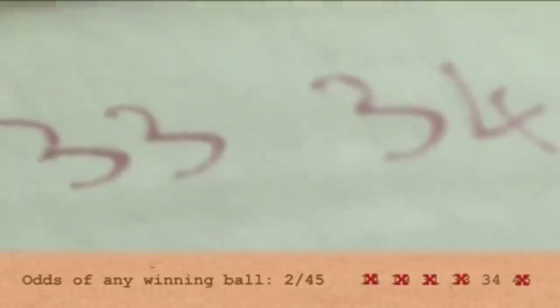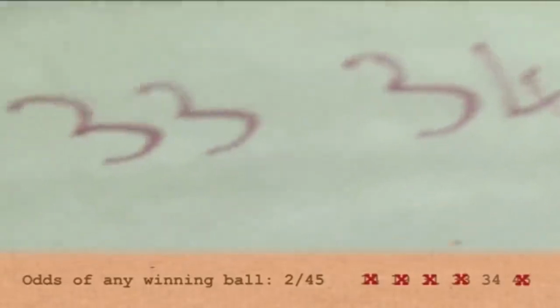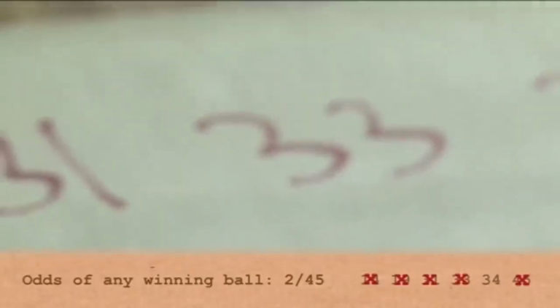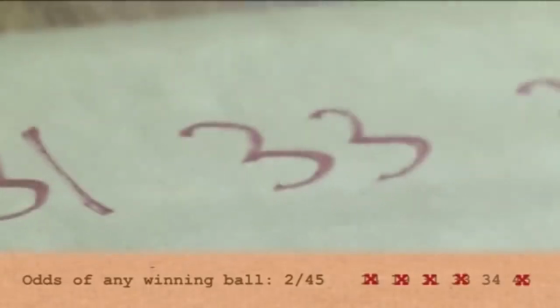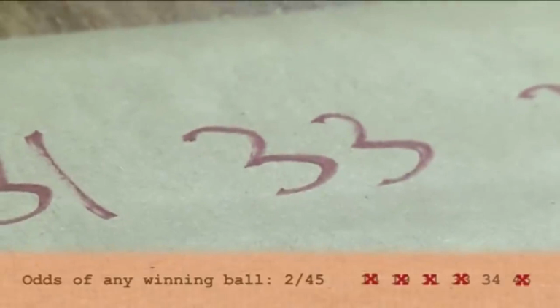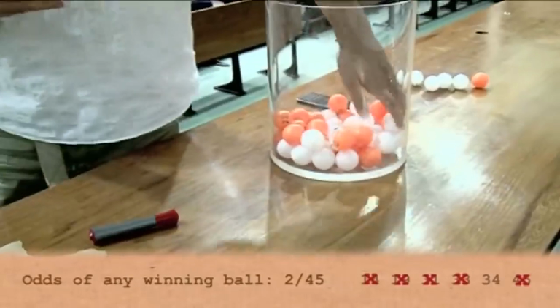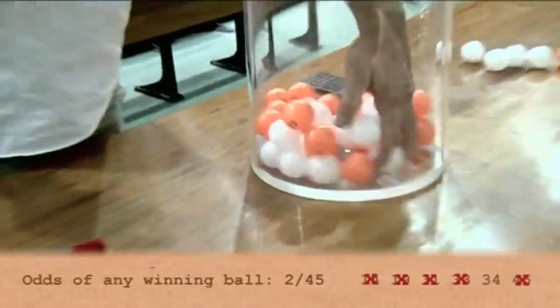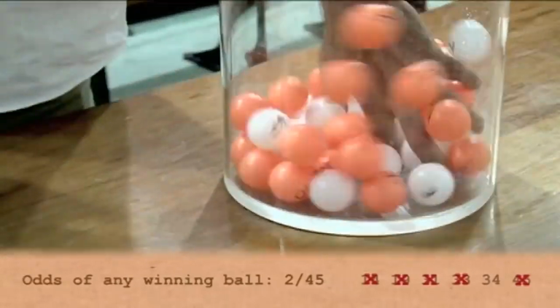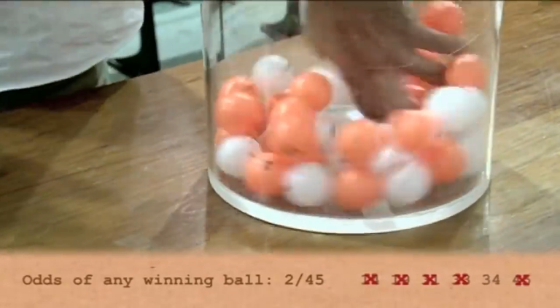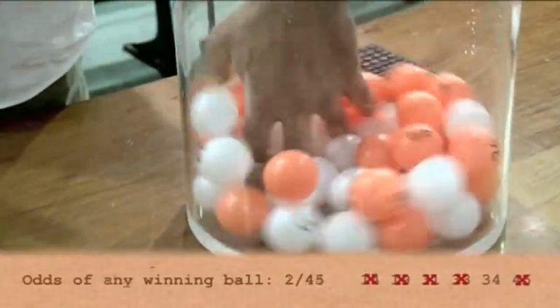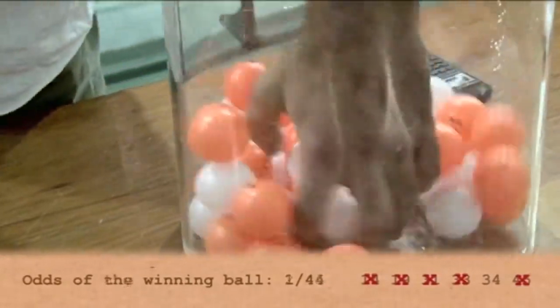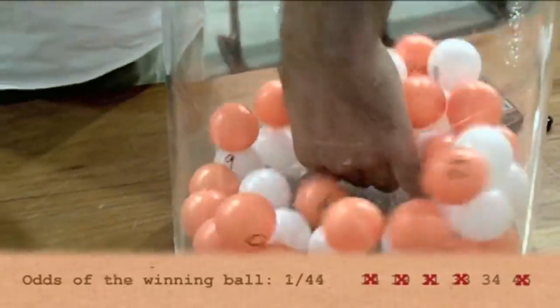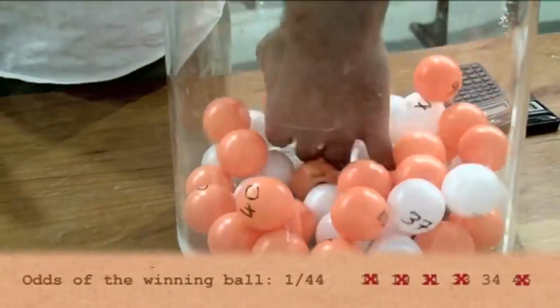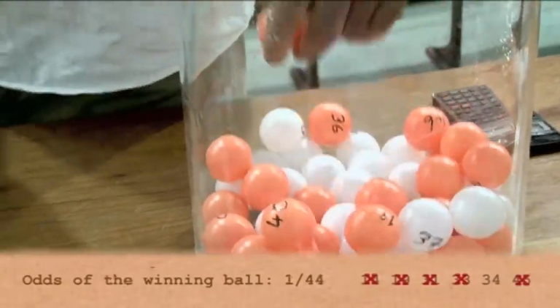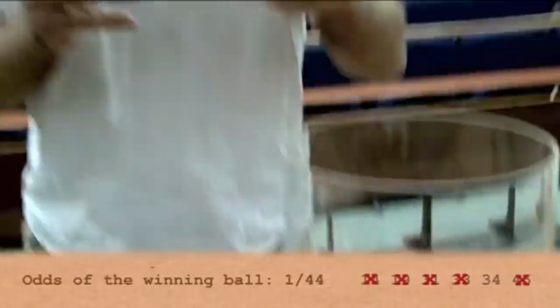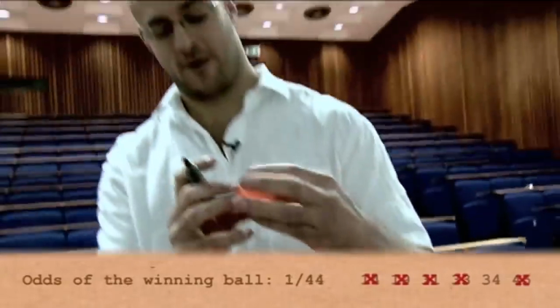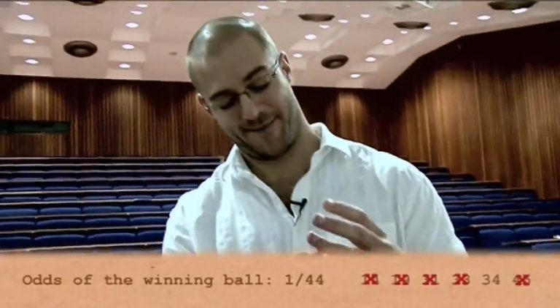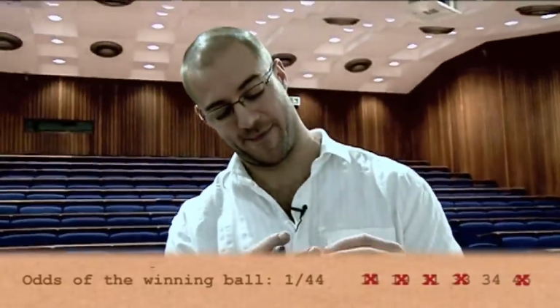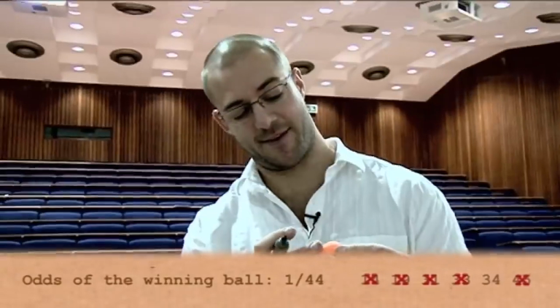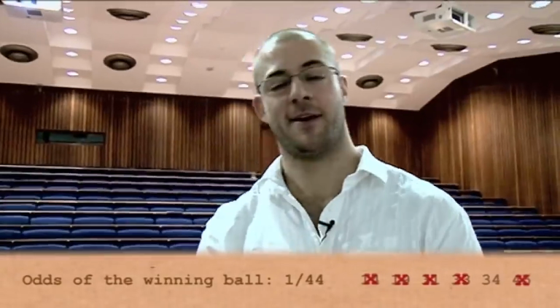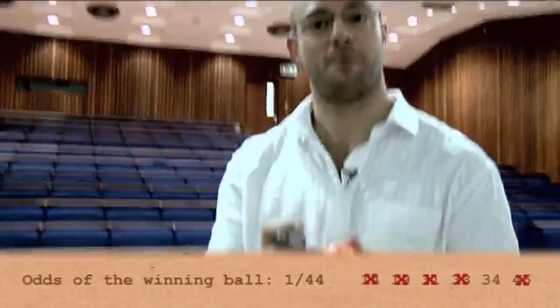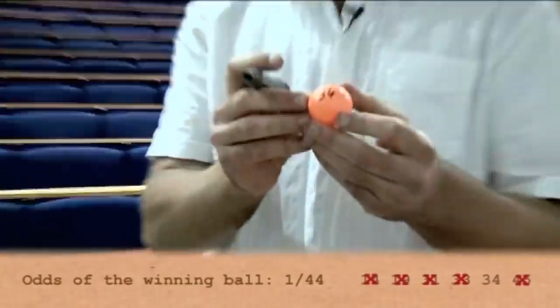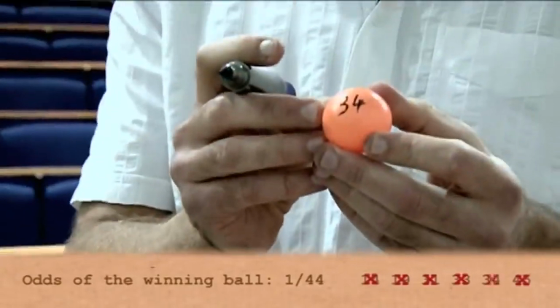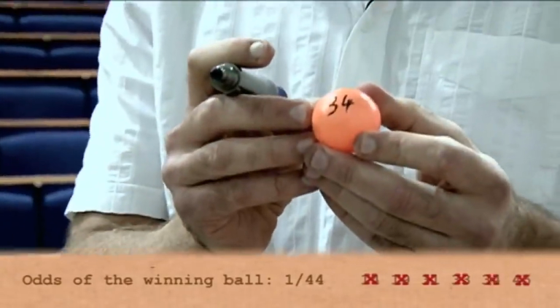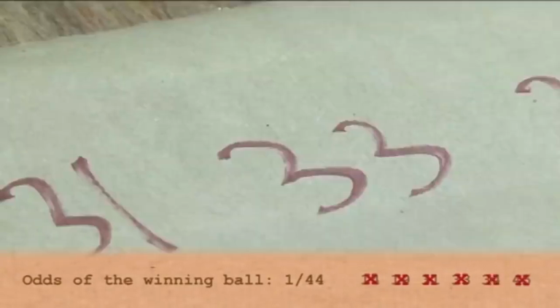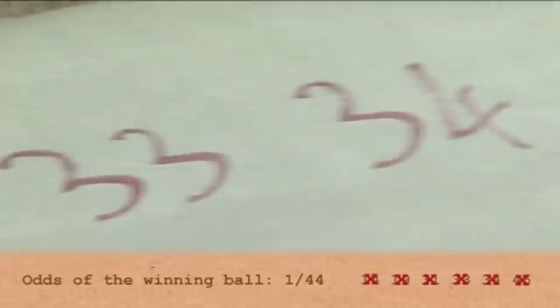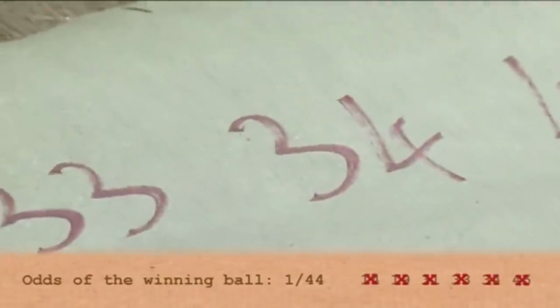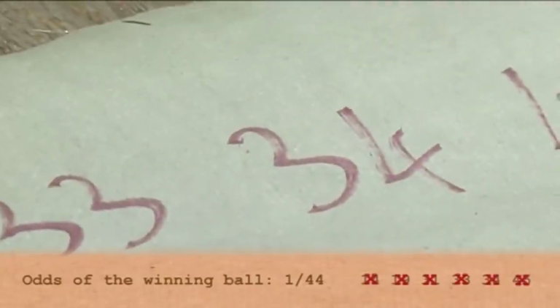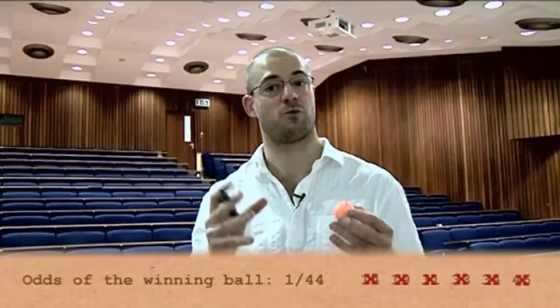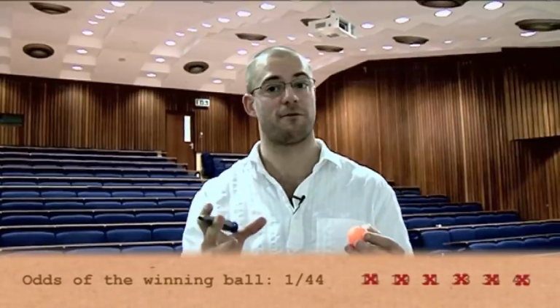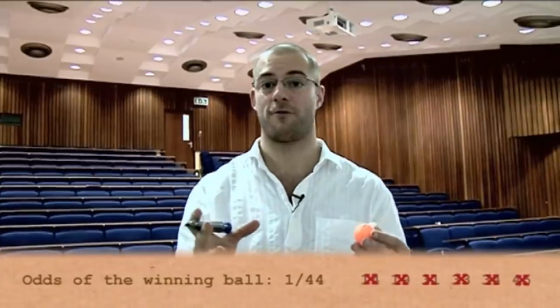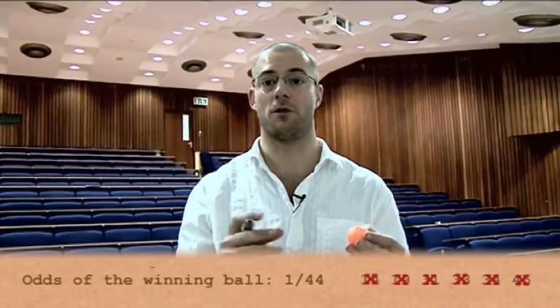One winning ball left in the bucket — give it a stir. There it is: number 34. My chance of picking out that number 34 was just 1 from 44 balls.